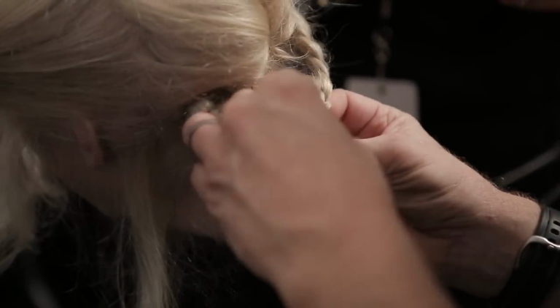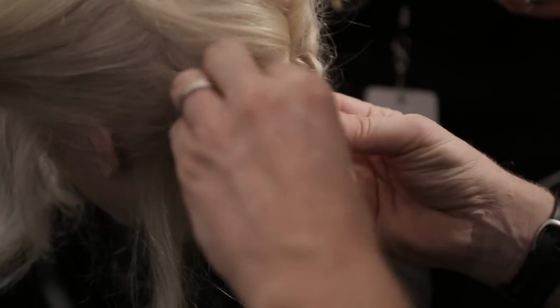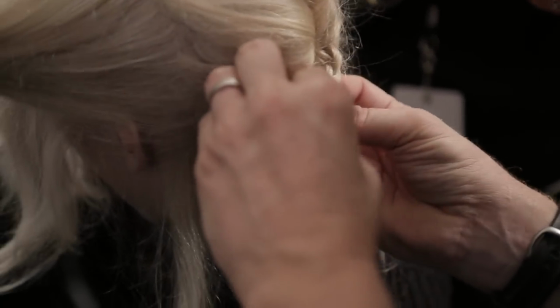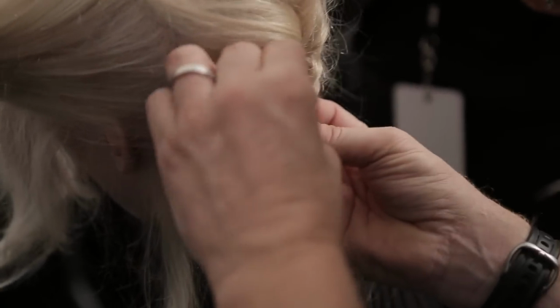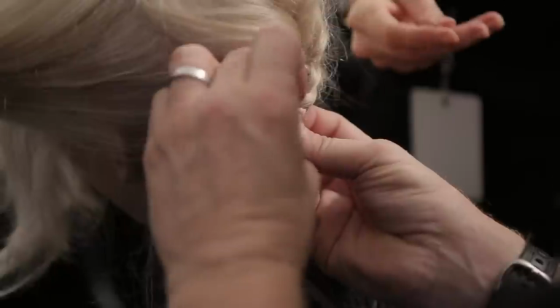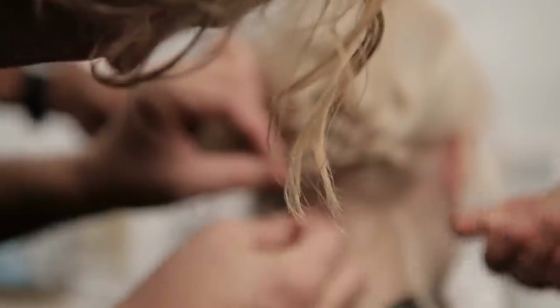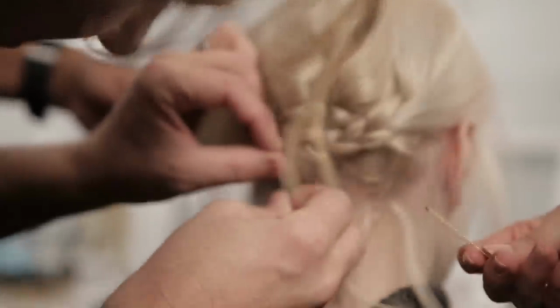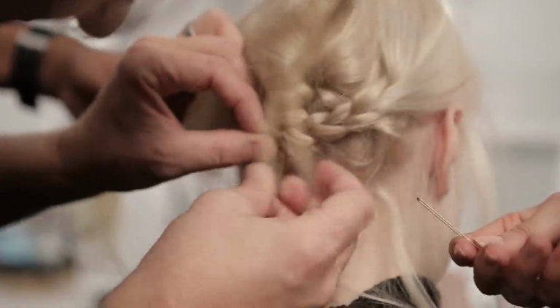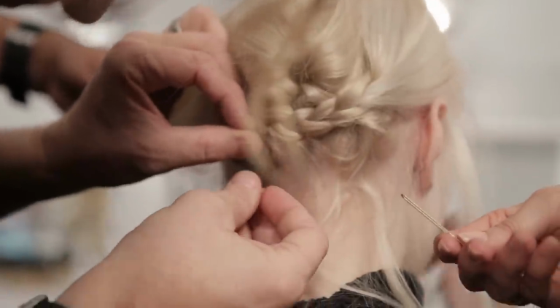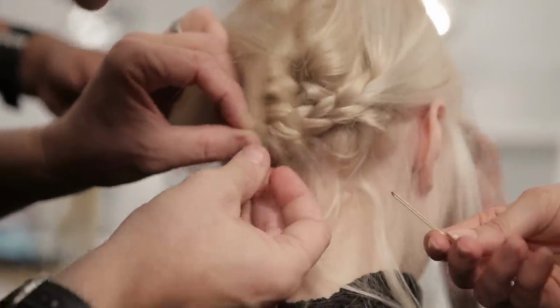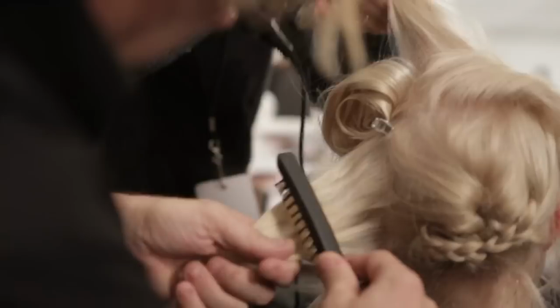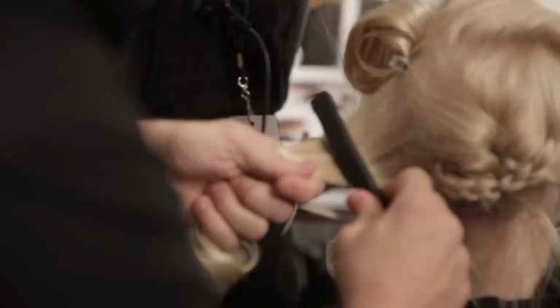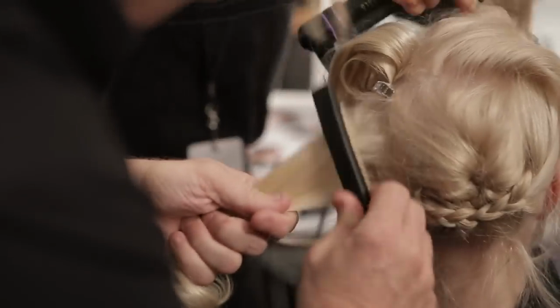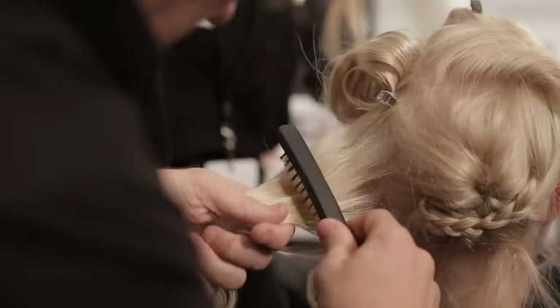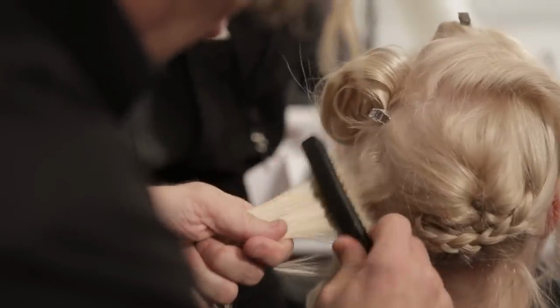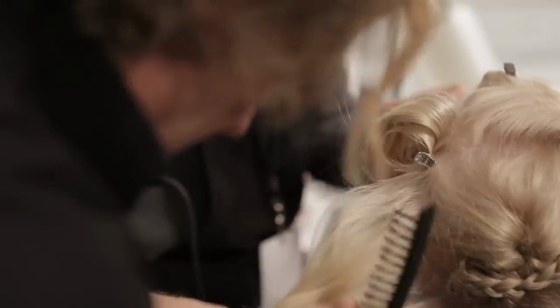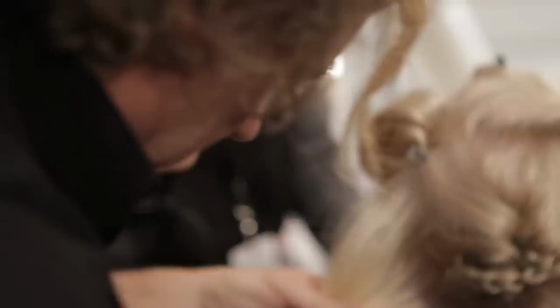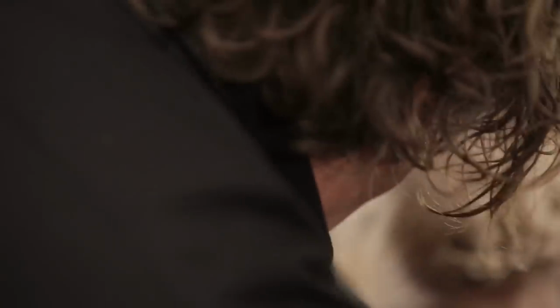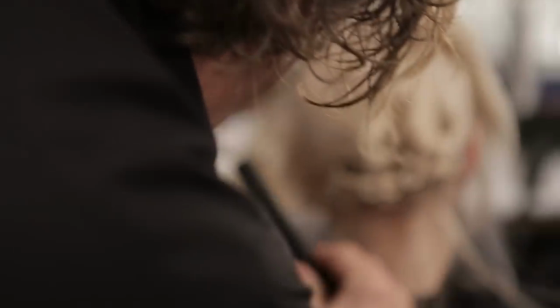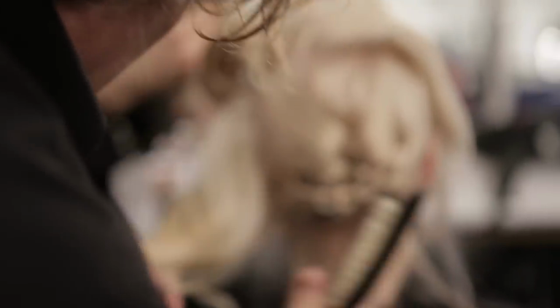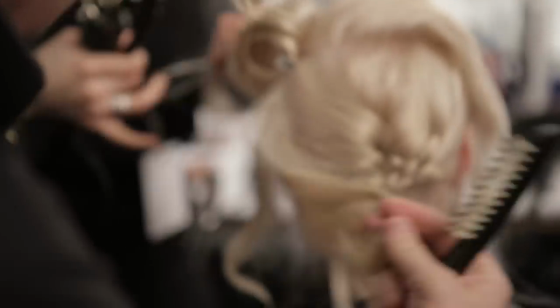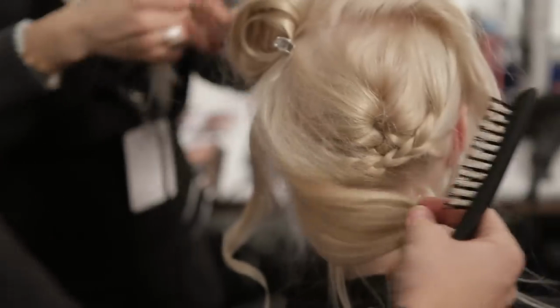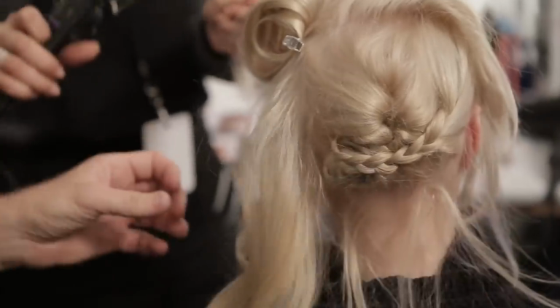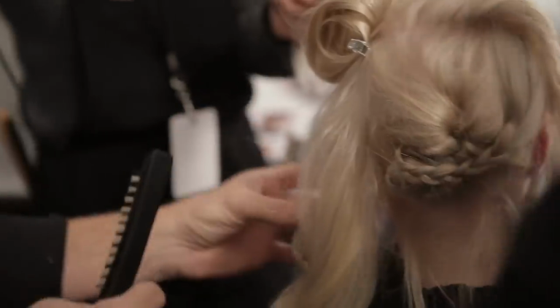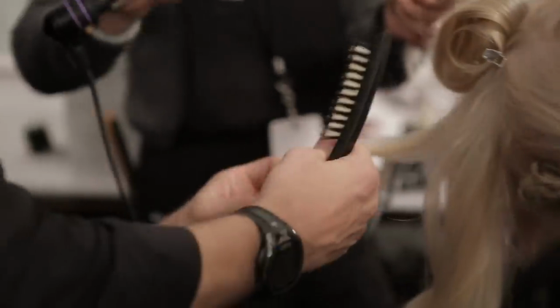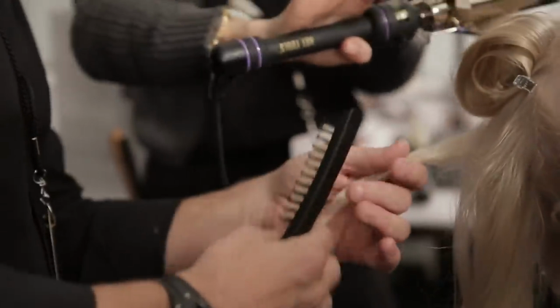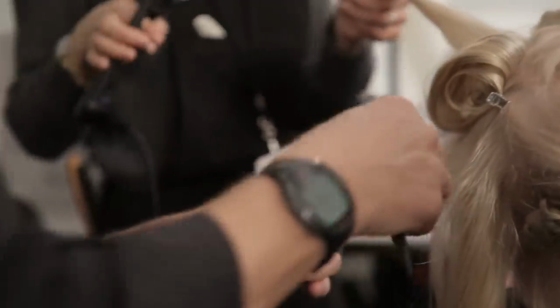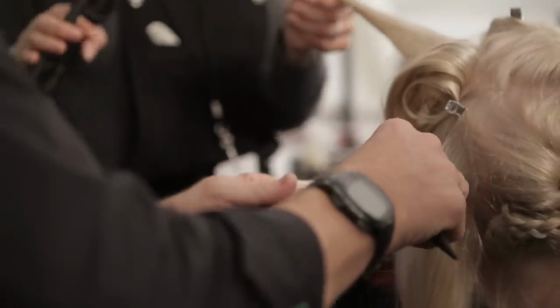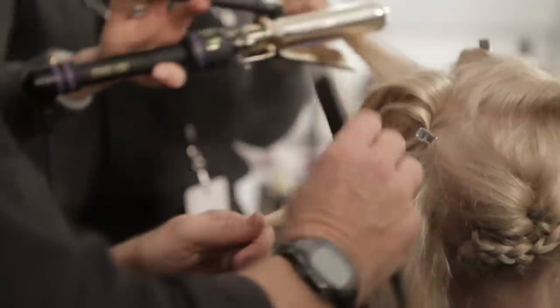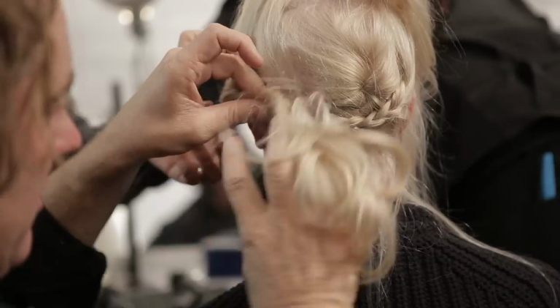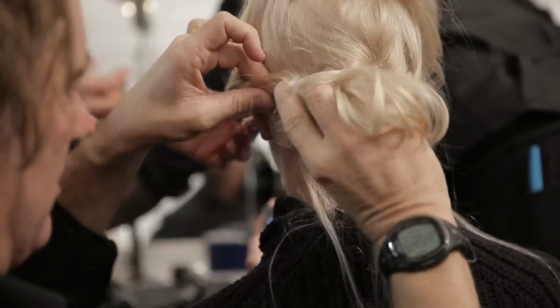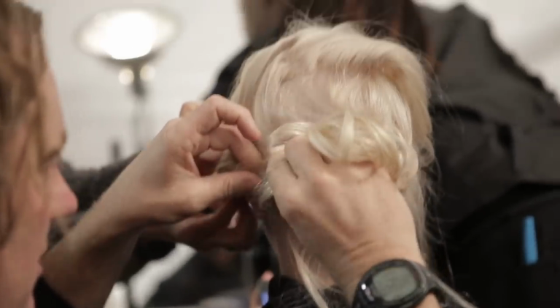With the braid, we're going to wrap it into the other braid, so now we've eliminated even more hair. We're left with just the left-hand side of the hair — this is where we create our roll. We create a nice taut roll and just slowly twist it back in.